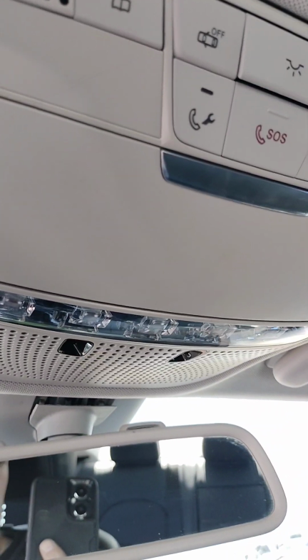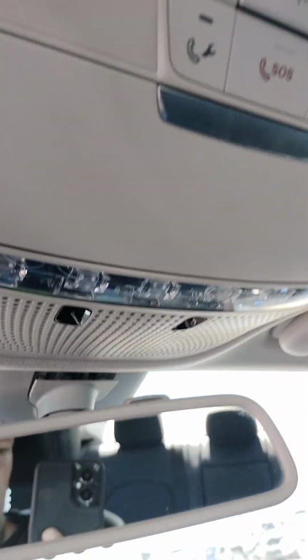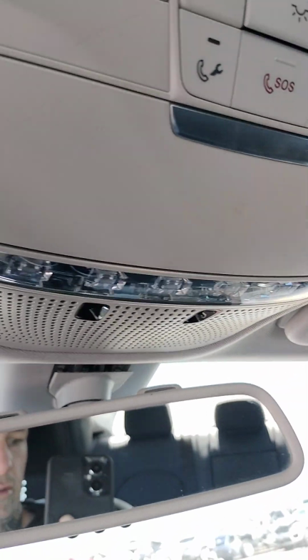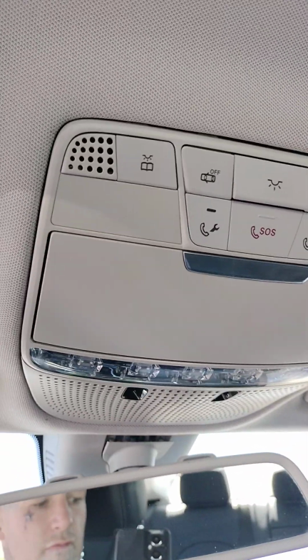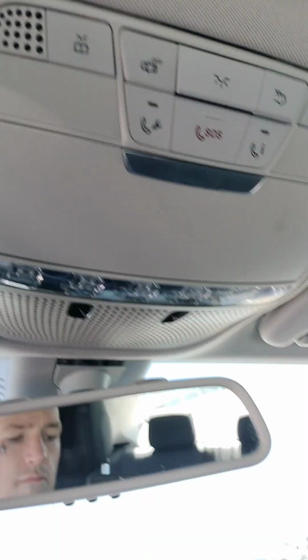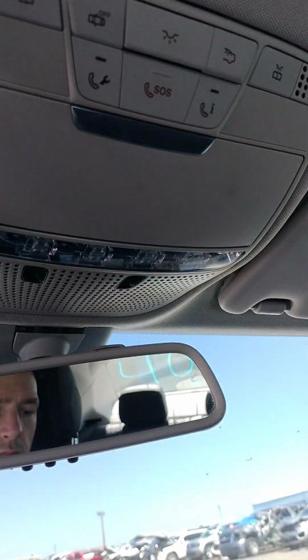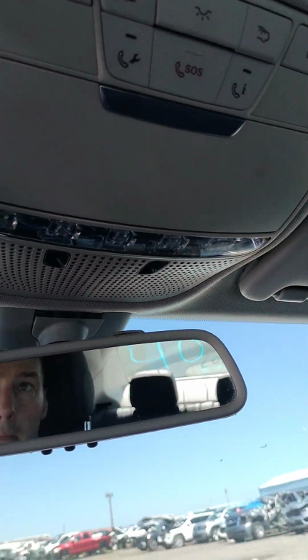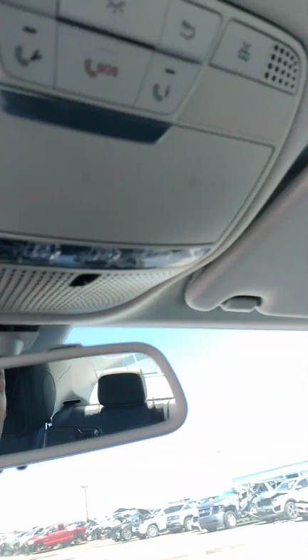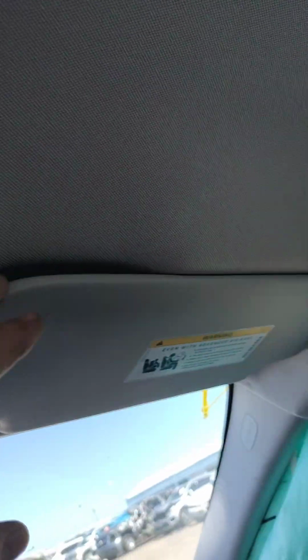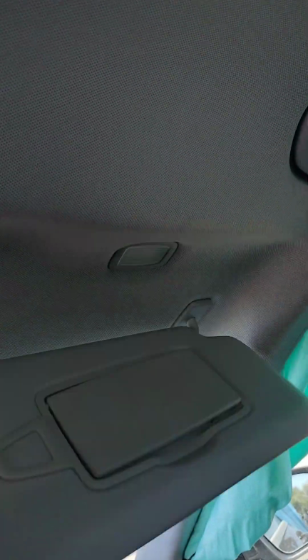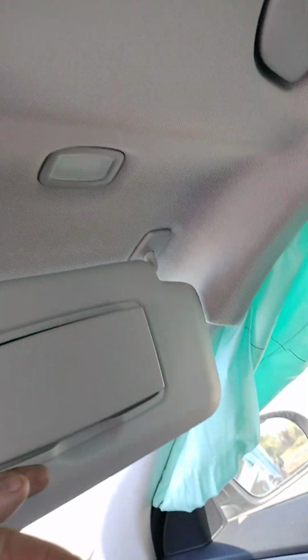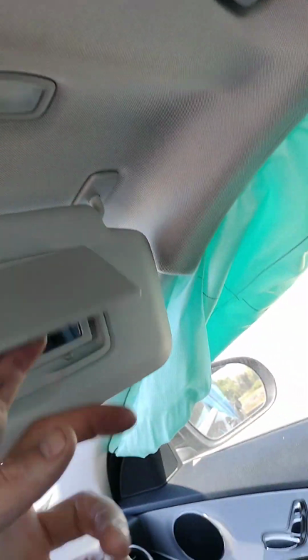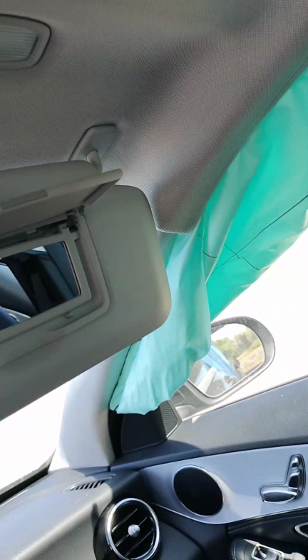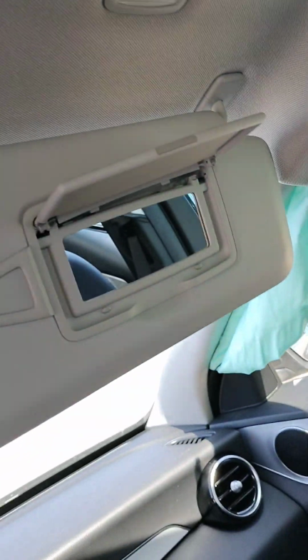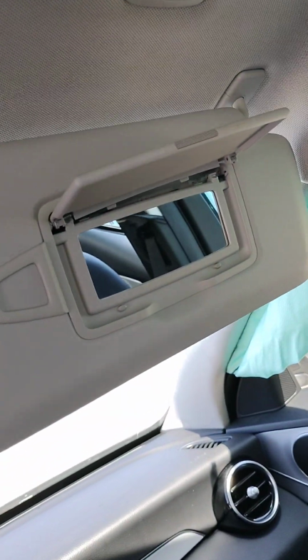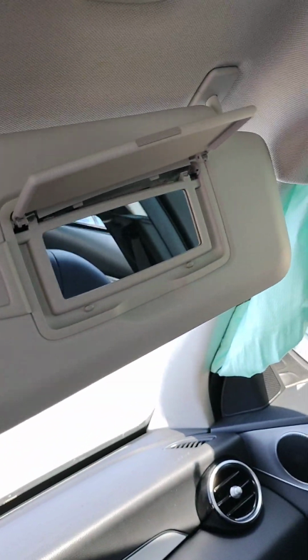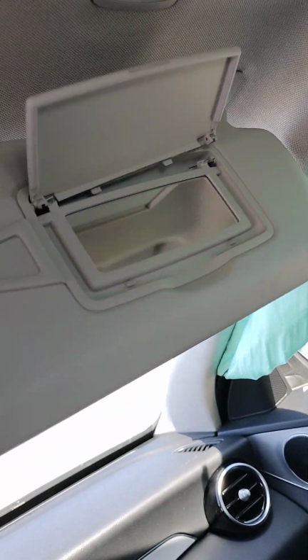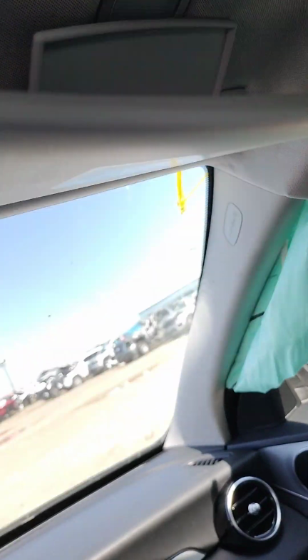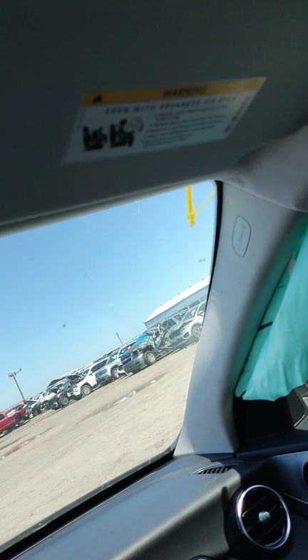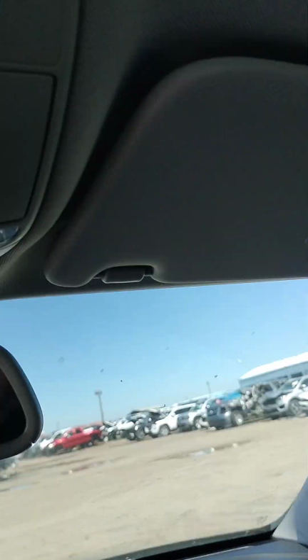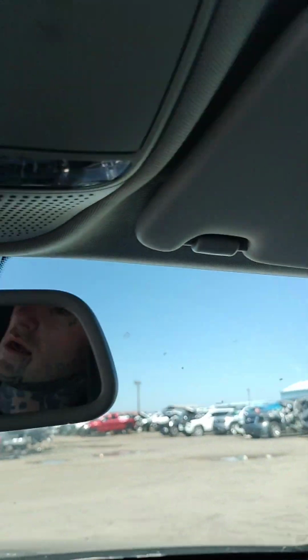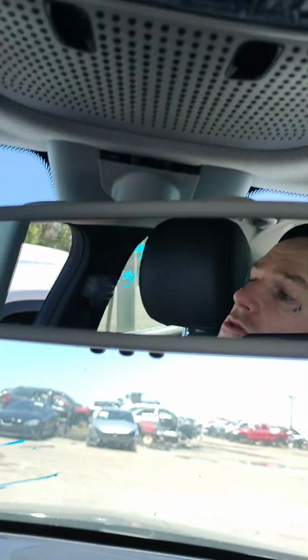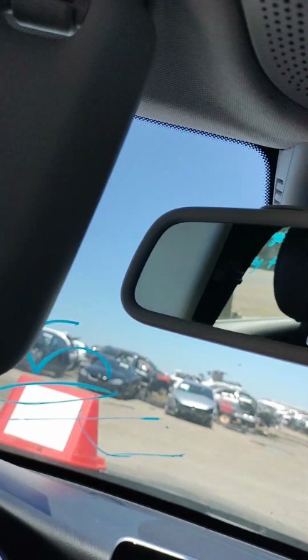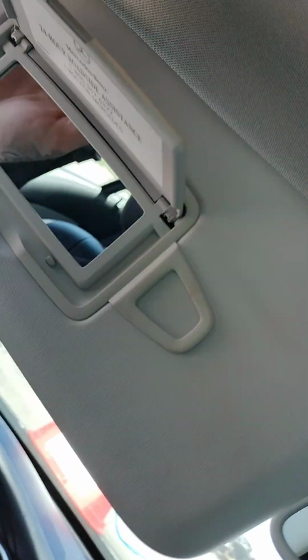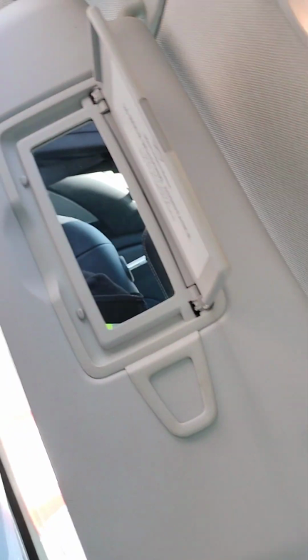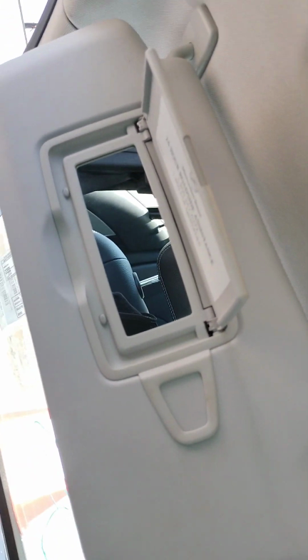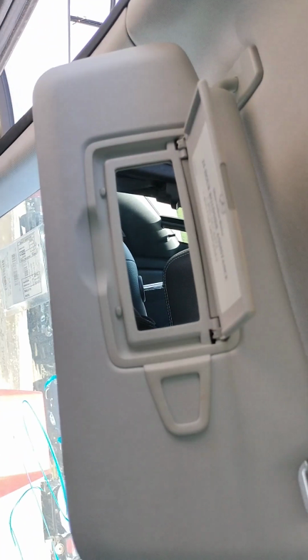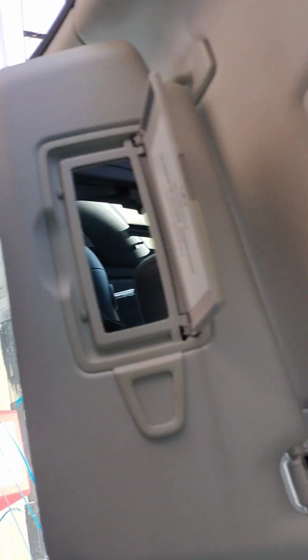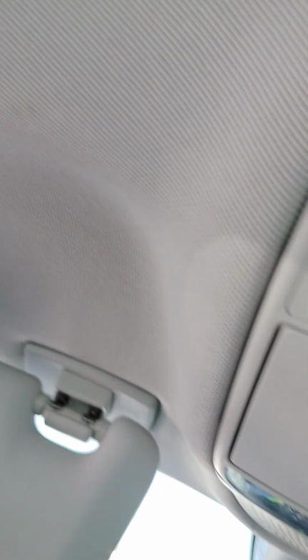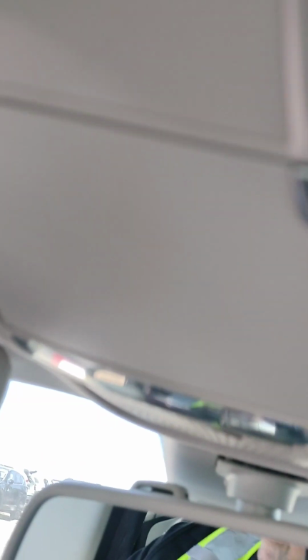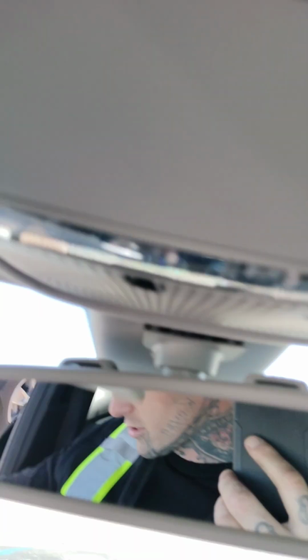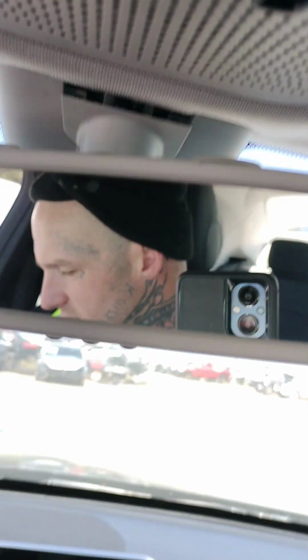There's no sunroof. There's the passenger side visor and the driver side visor. Those are in good condition.